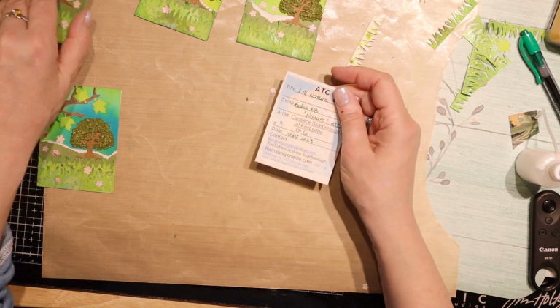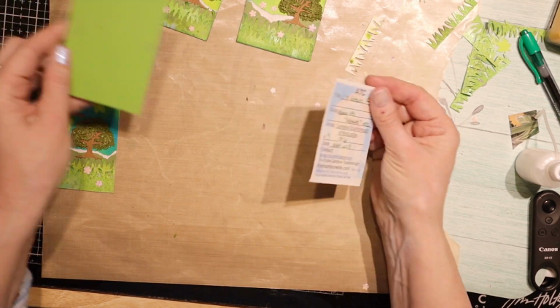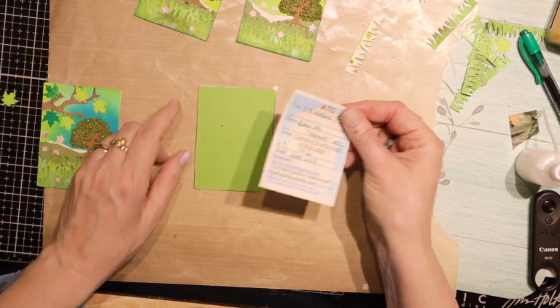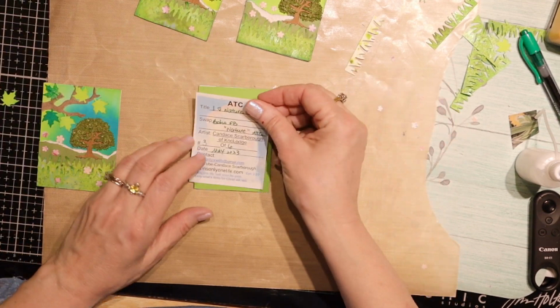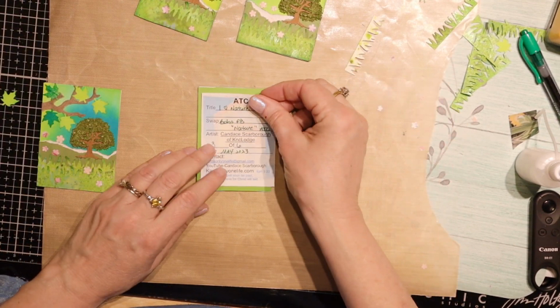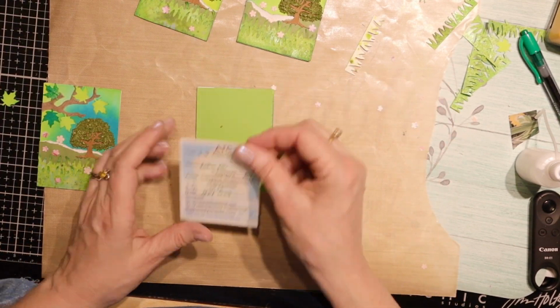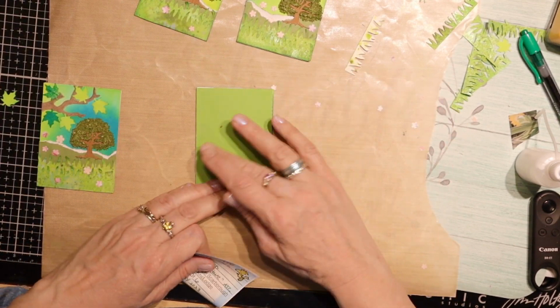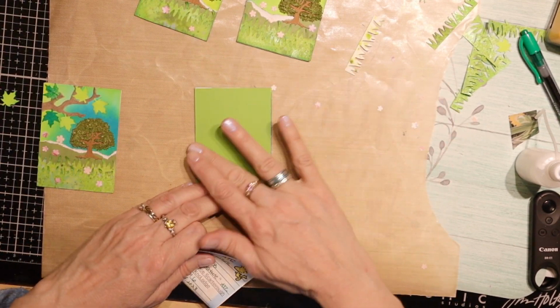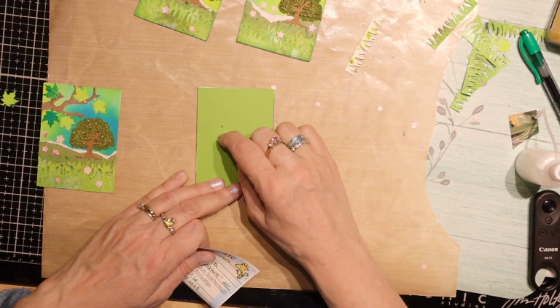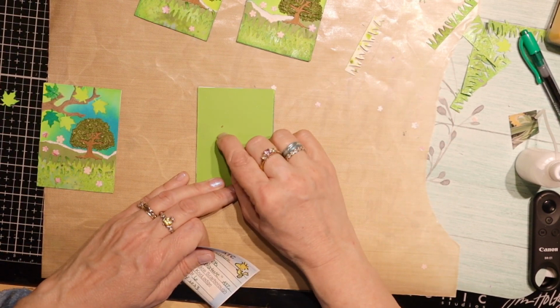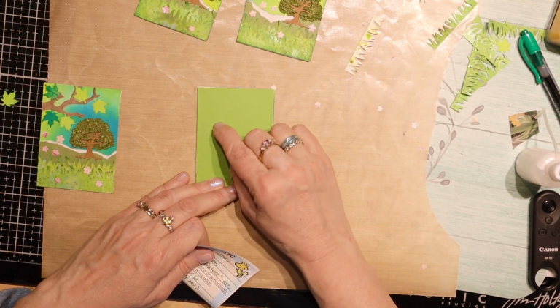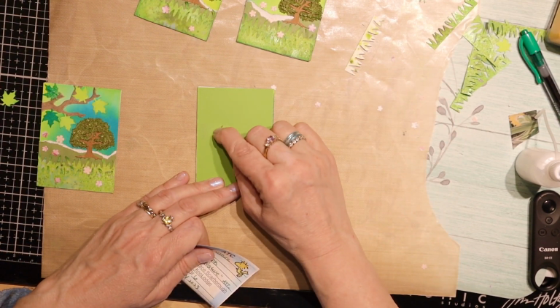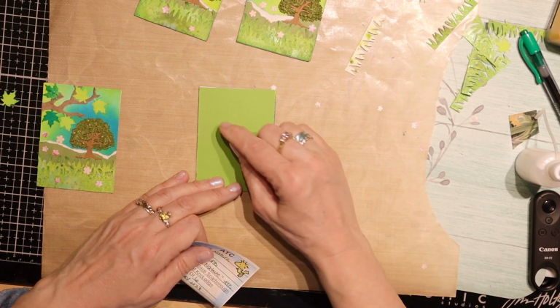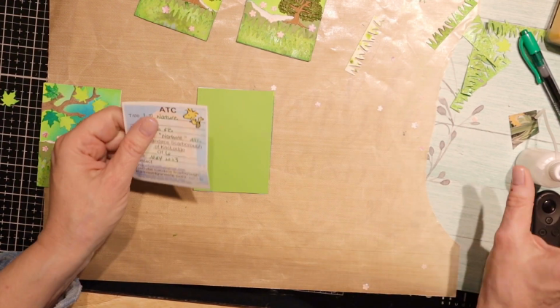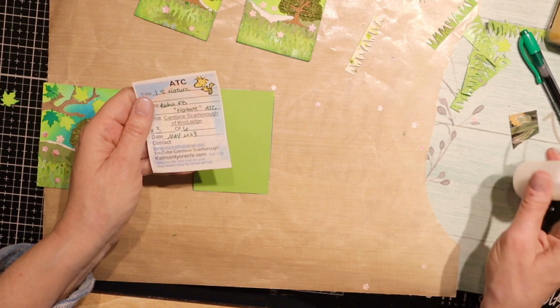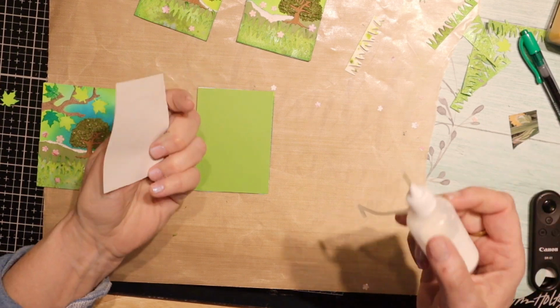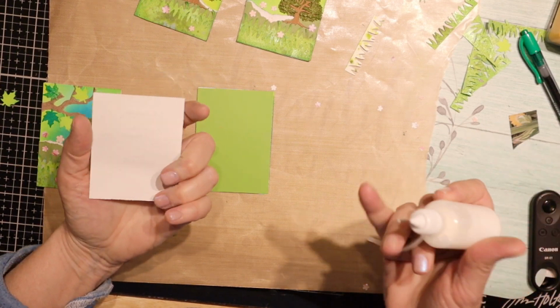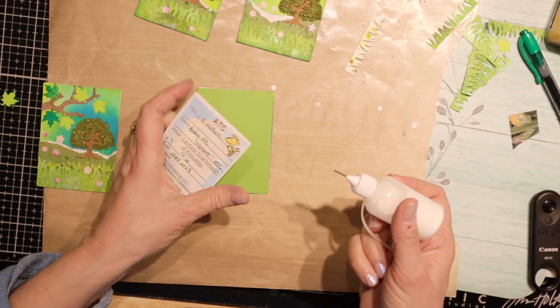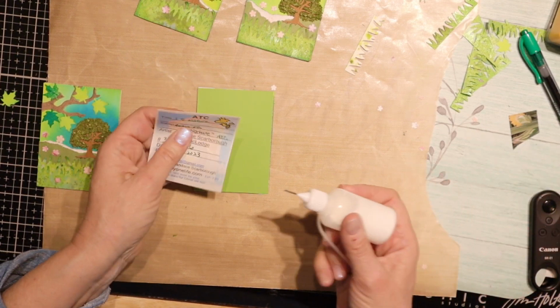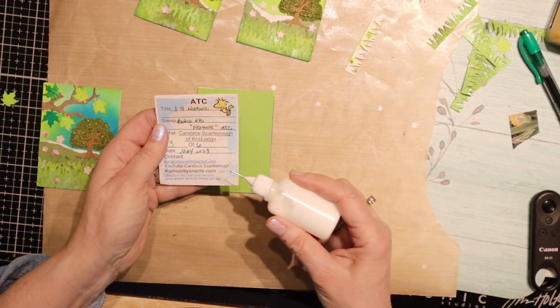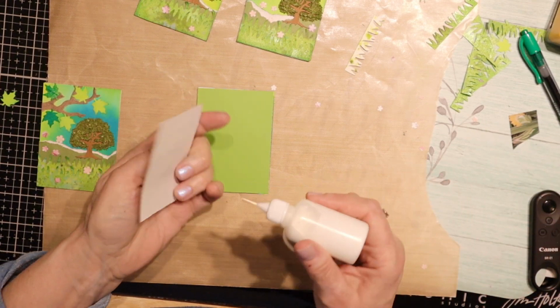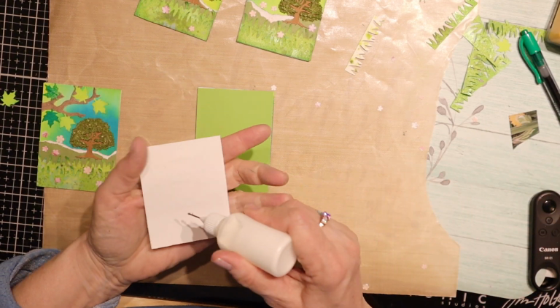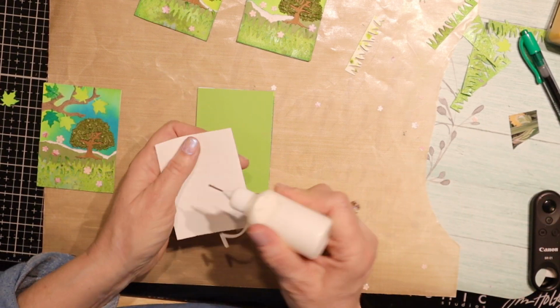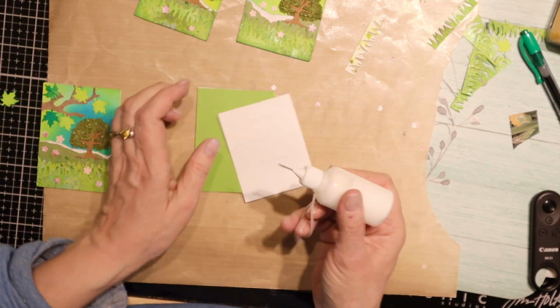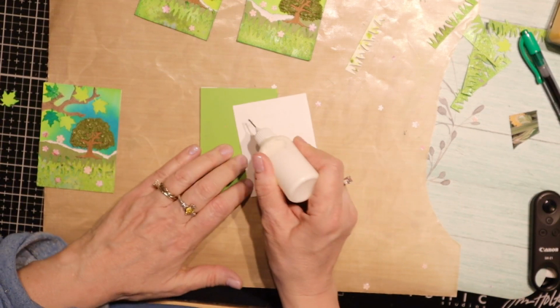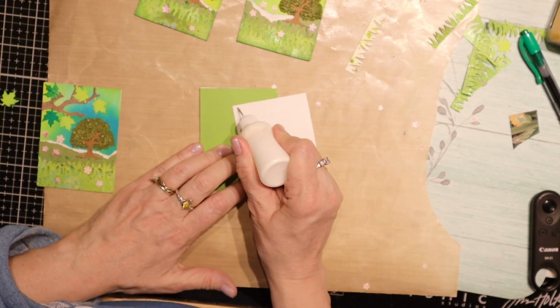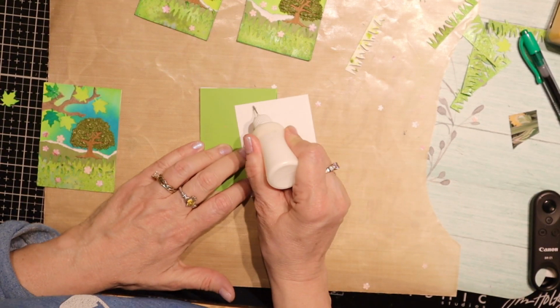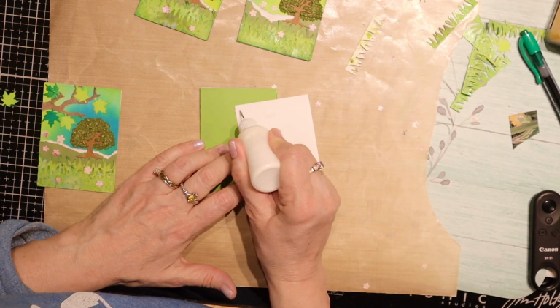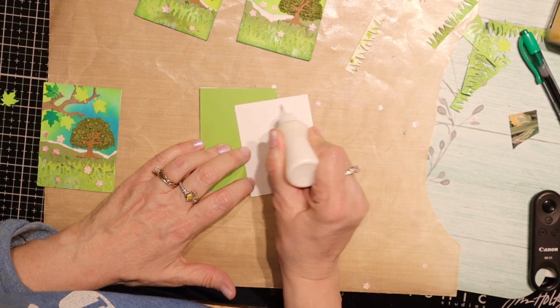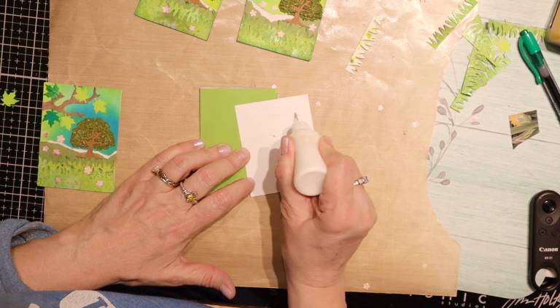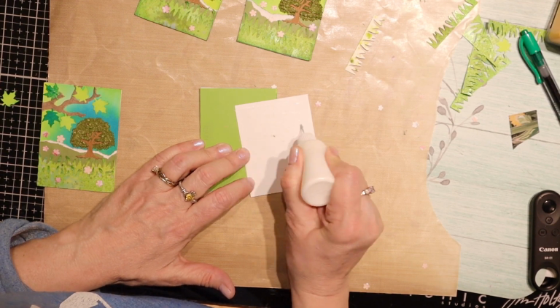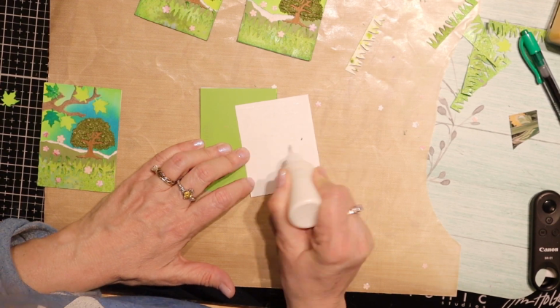These ATCs - explaining what the ATC is, who made it and stuff like that on the back - and I will be done.